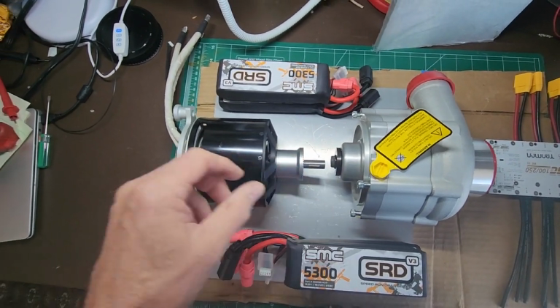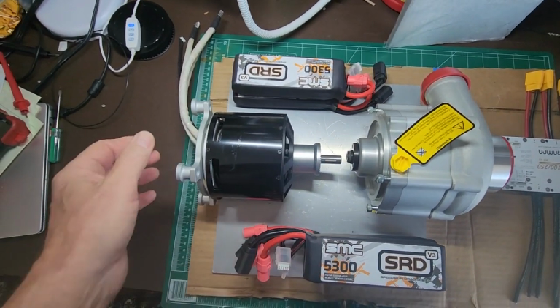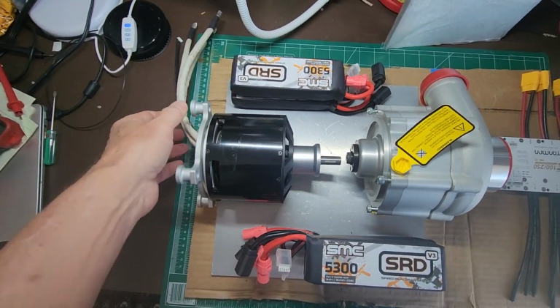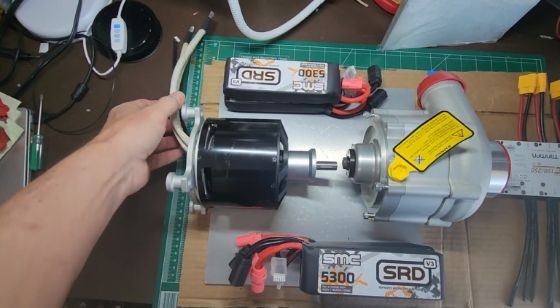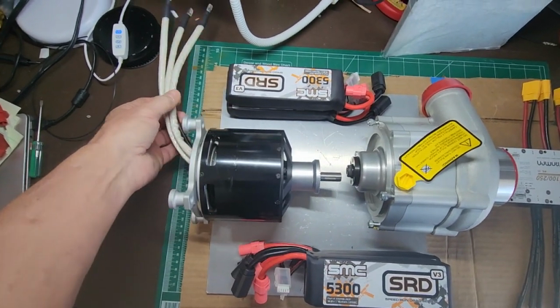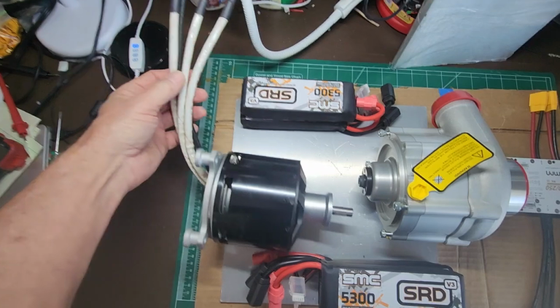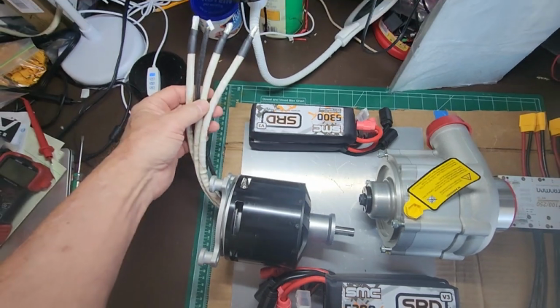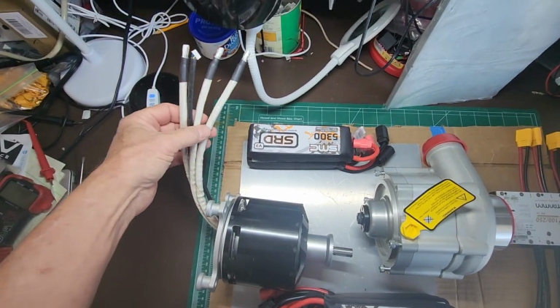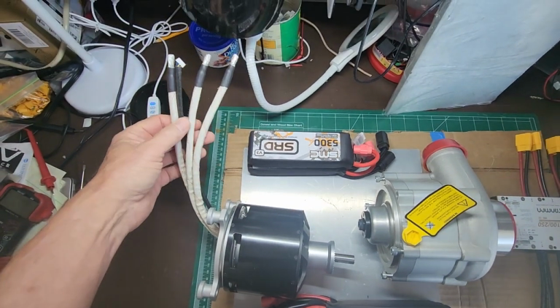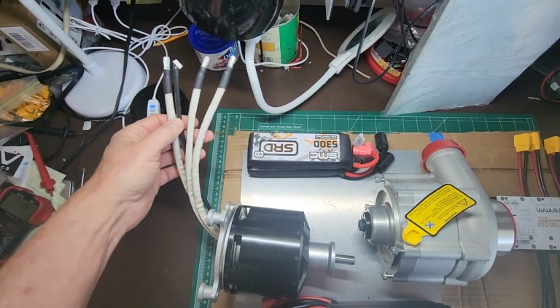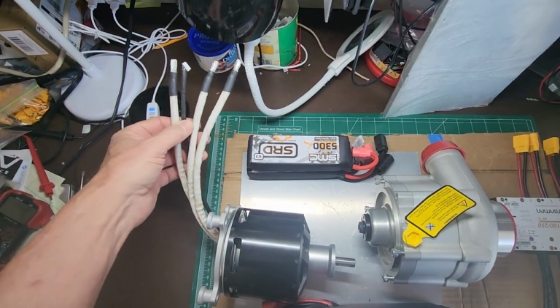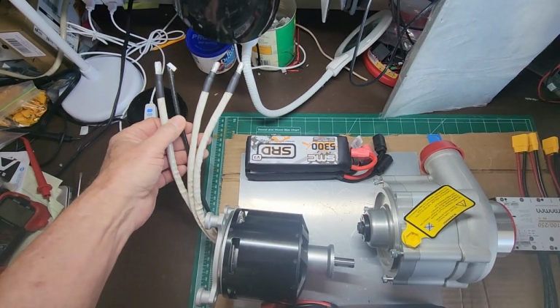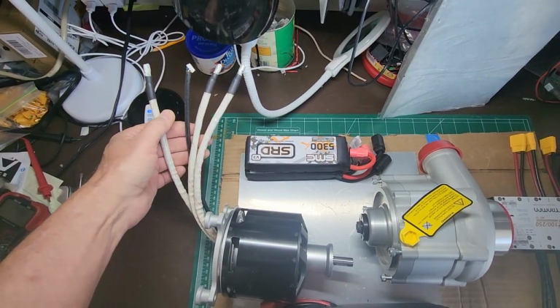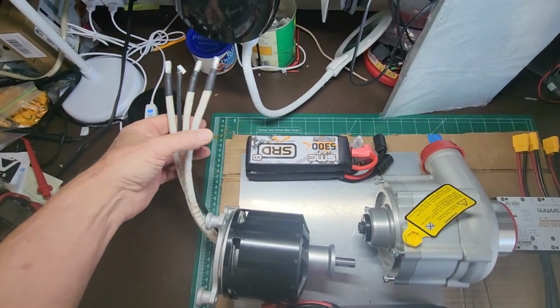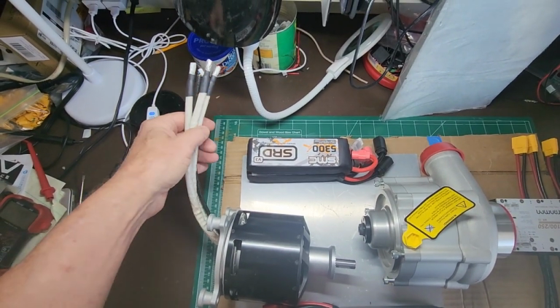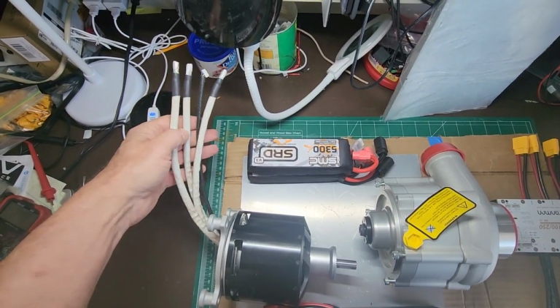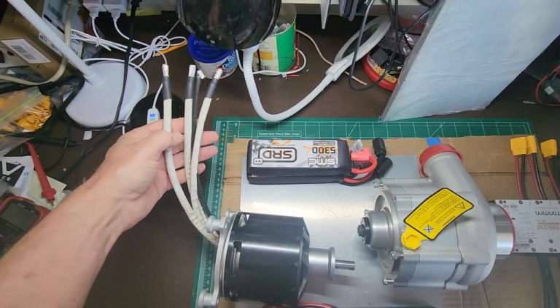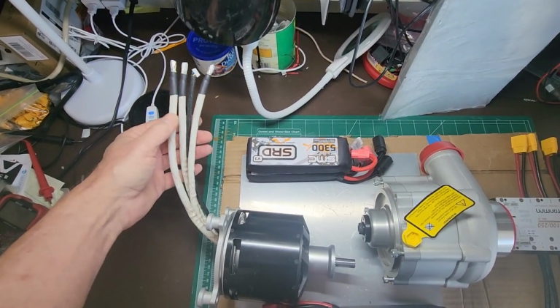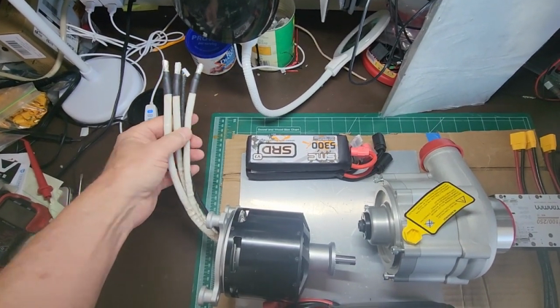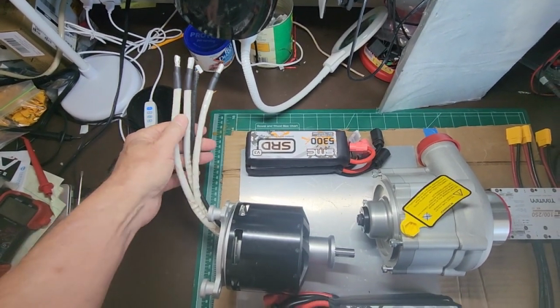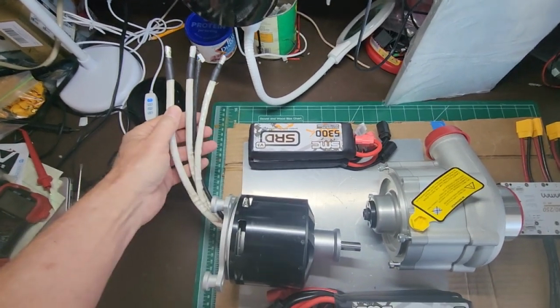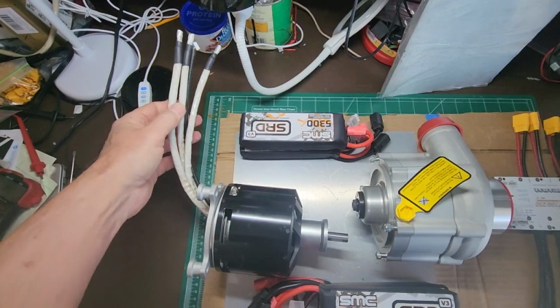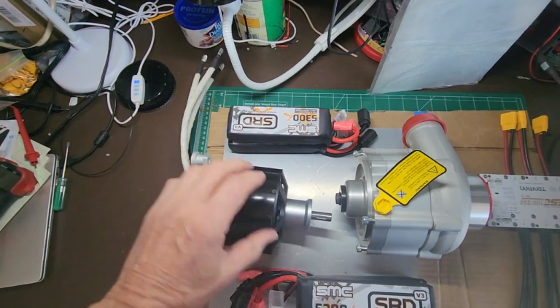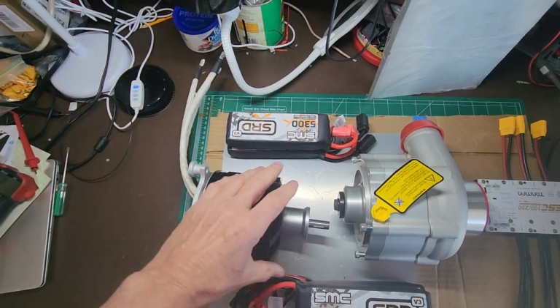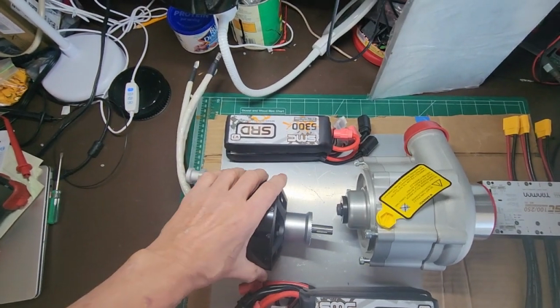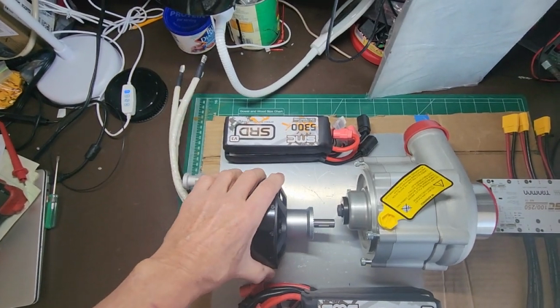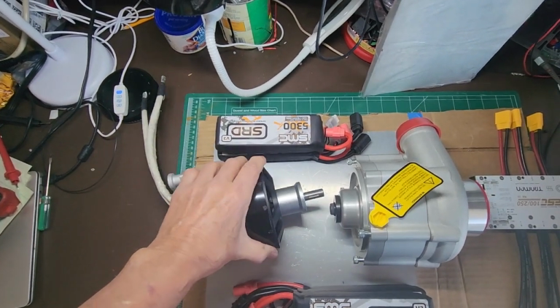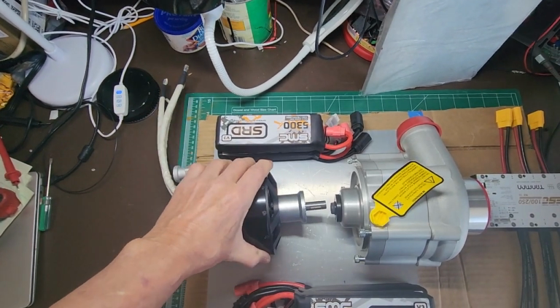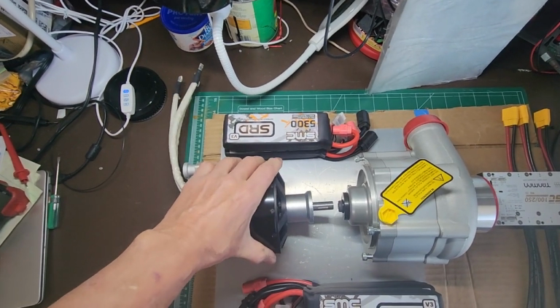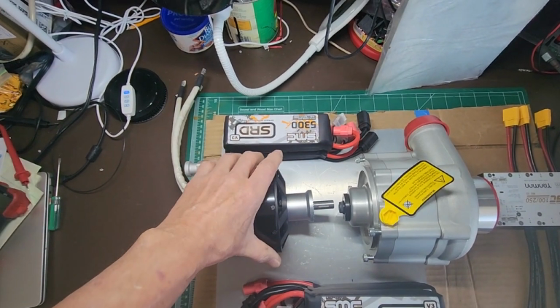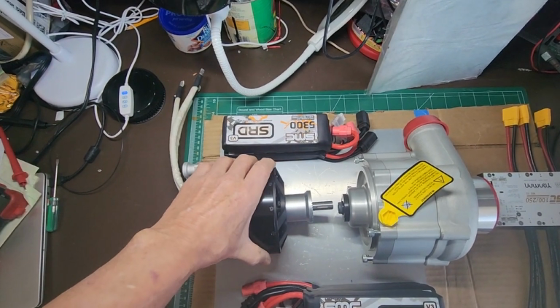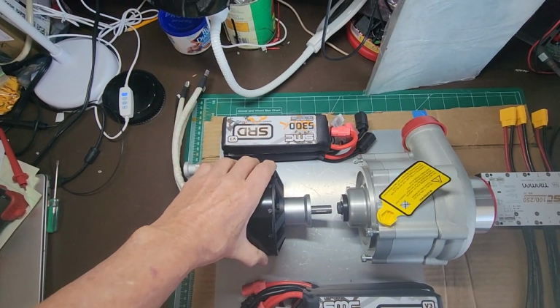I think I'm going to be running around 65 to 70 volts at 150 amps or so. I don't know for sure because they don't give you all the data on the motor, but that's my best estimate.